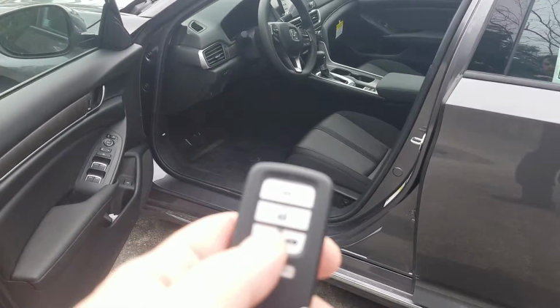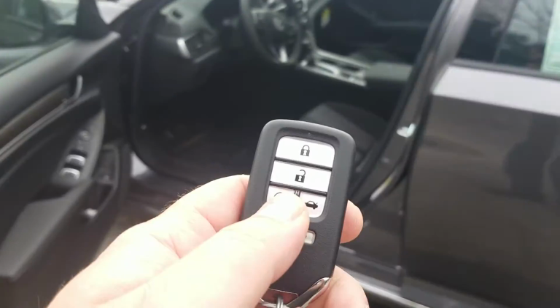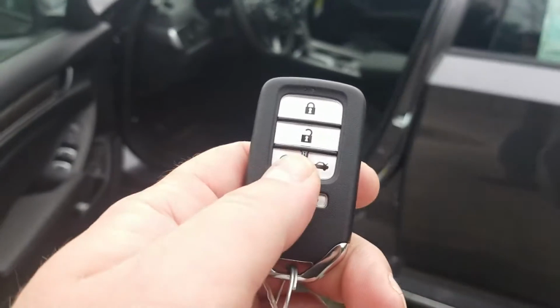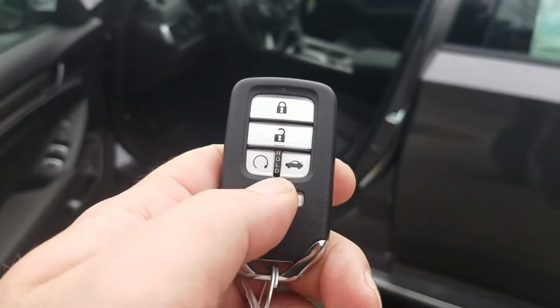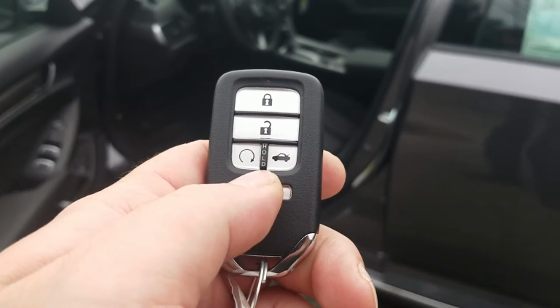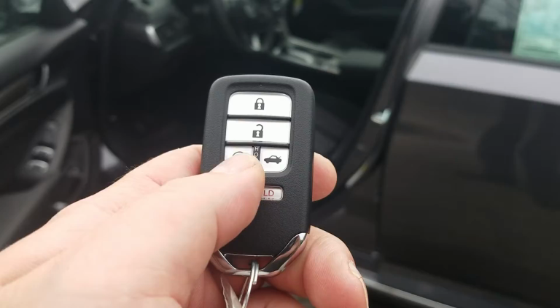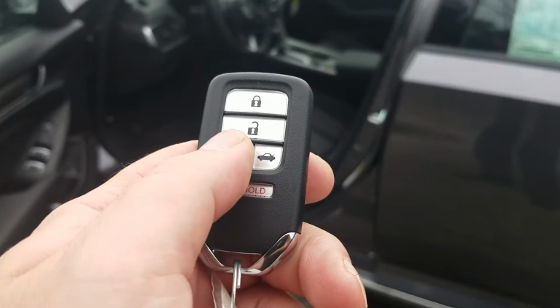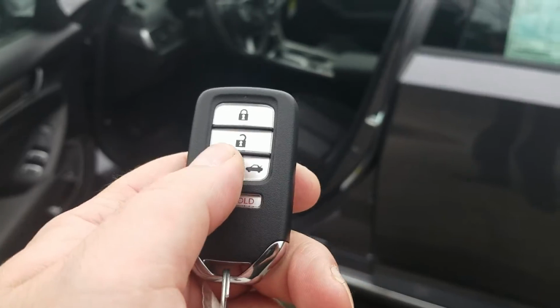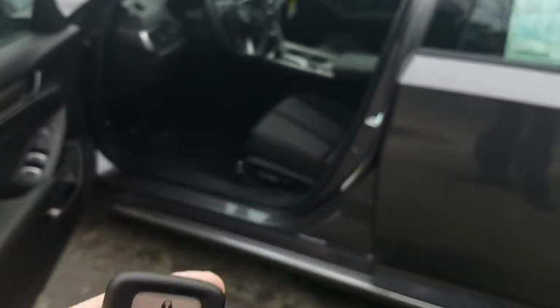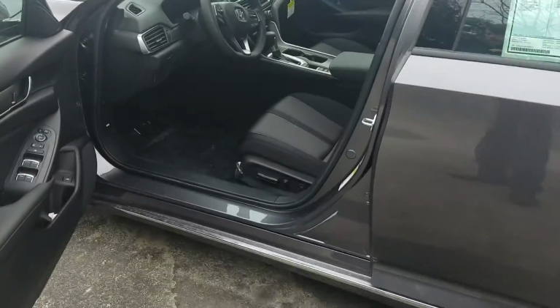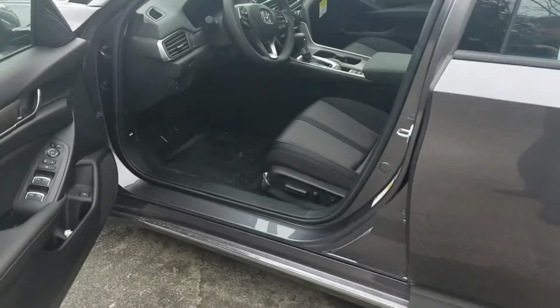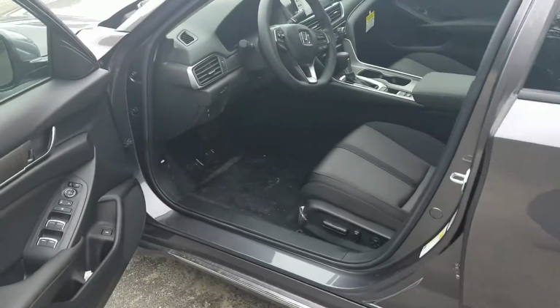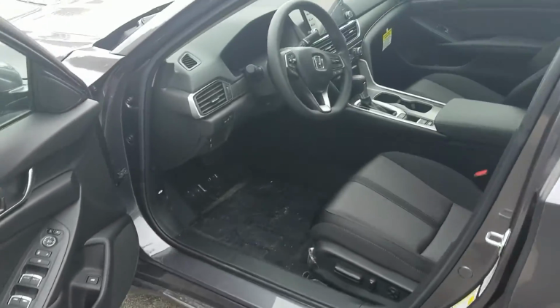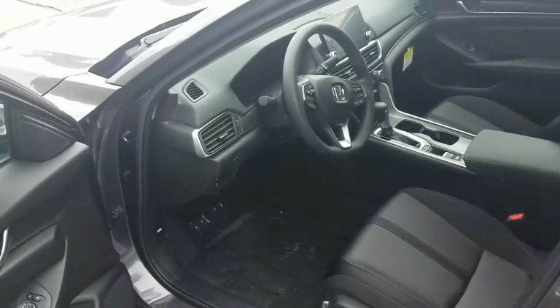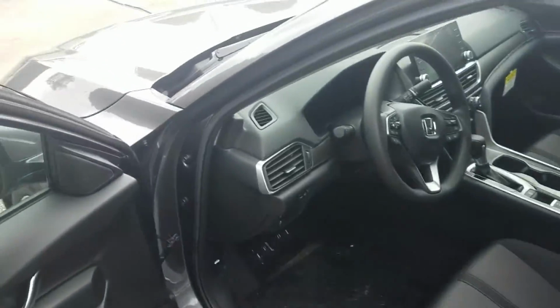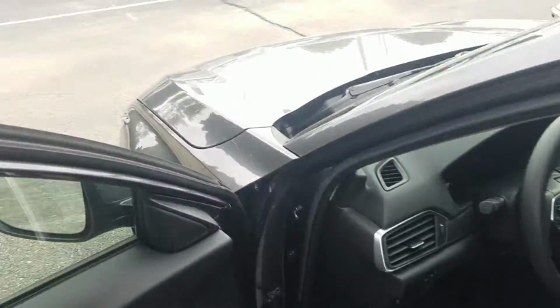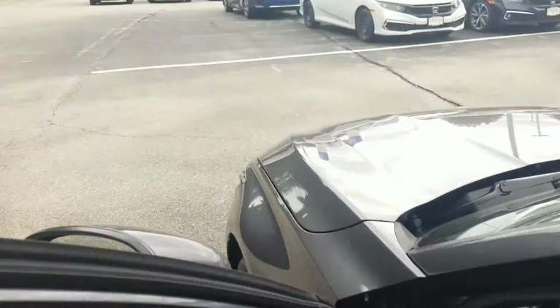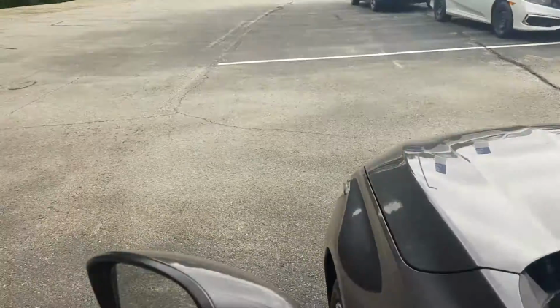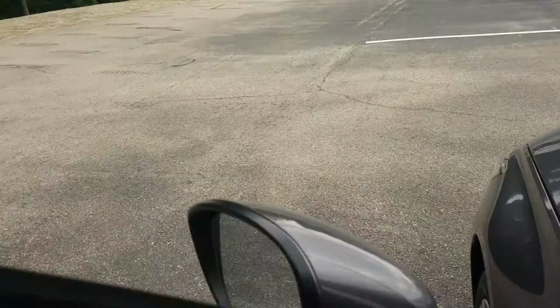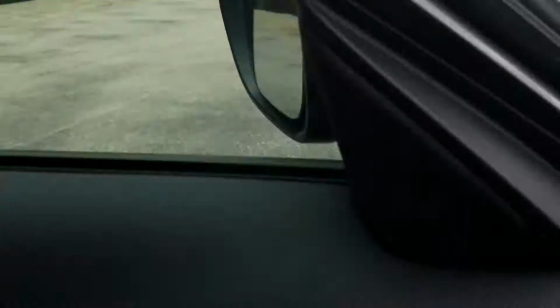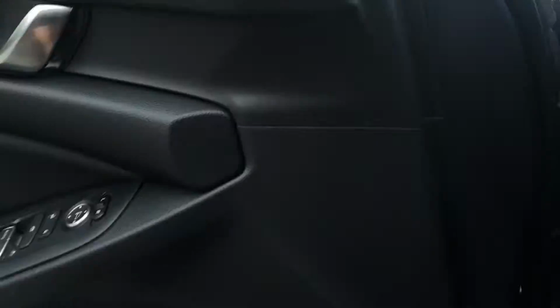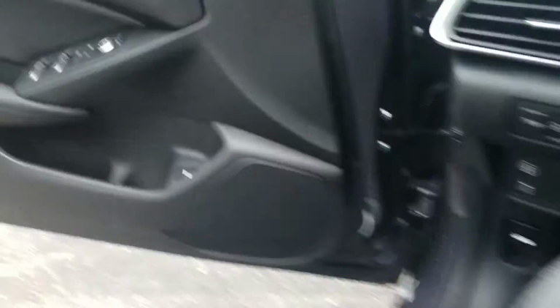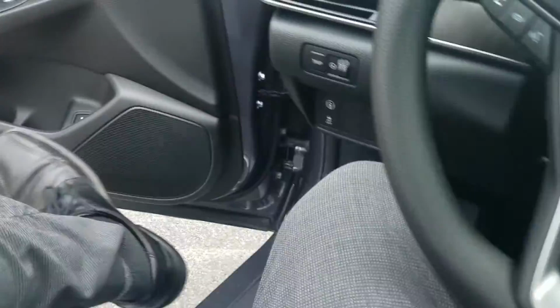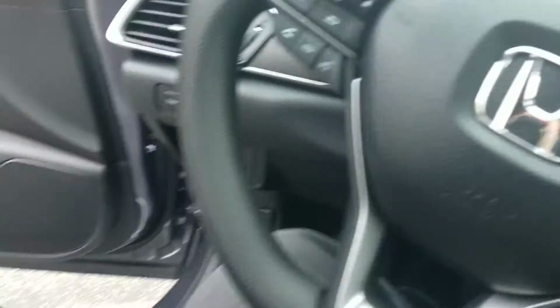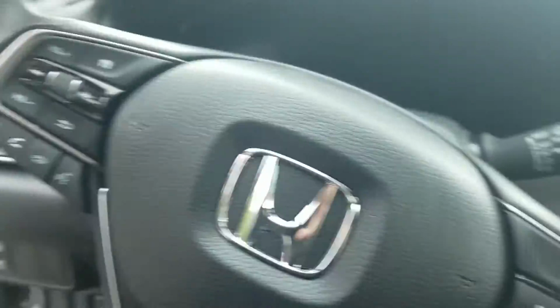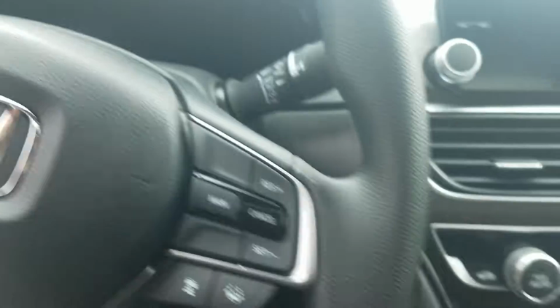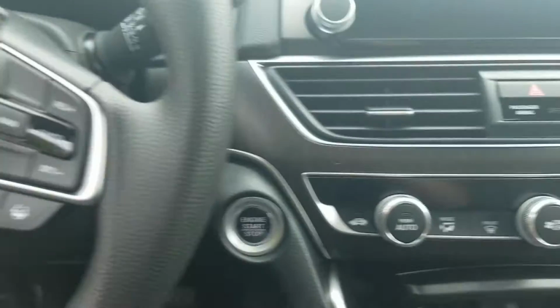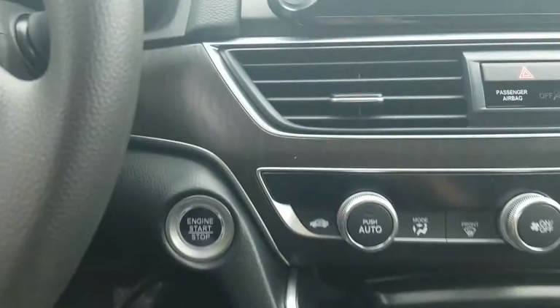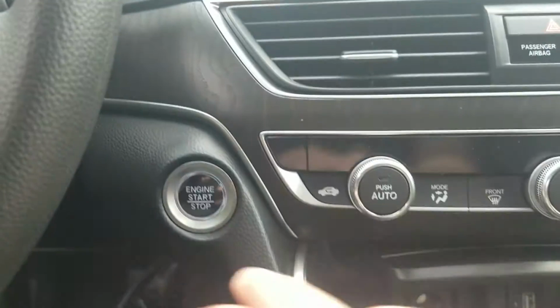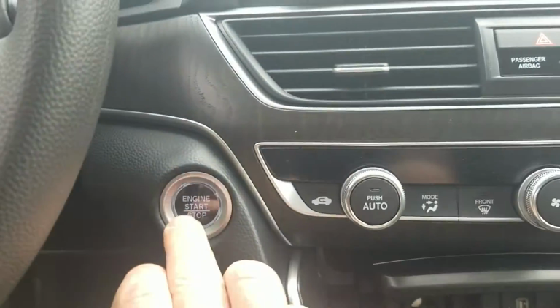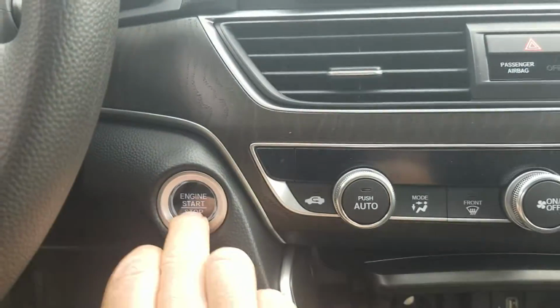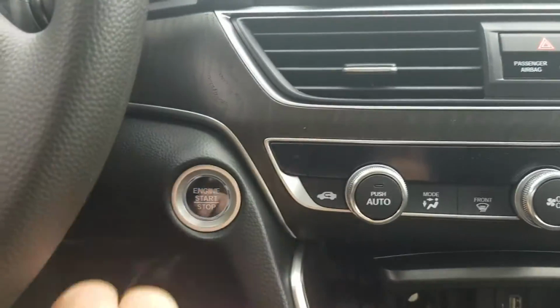On the key fob we also have remote engine start, perfect for those cold New England winters. And we have a push-button start inside.